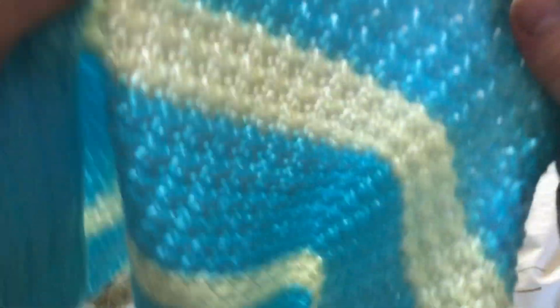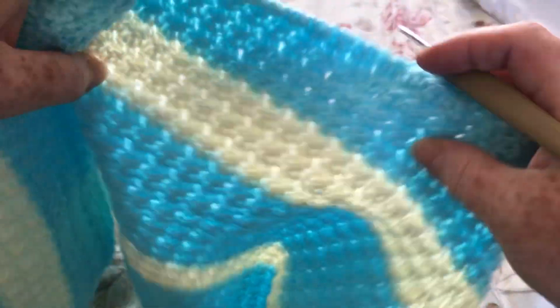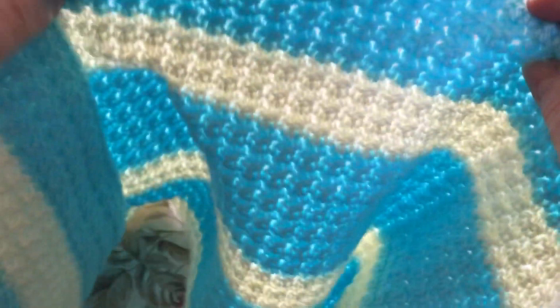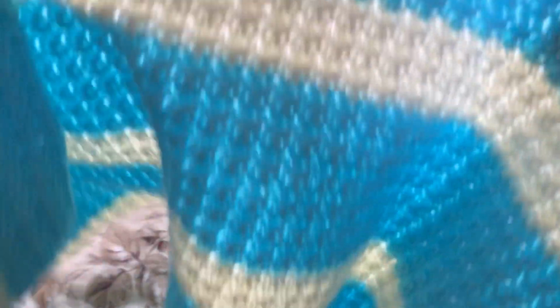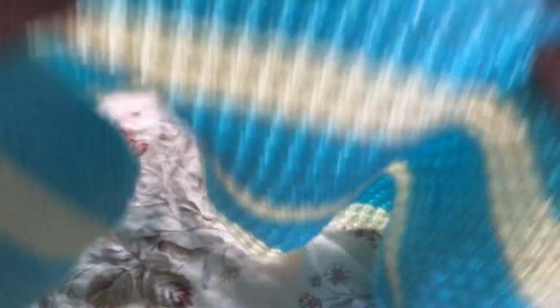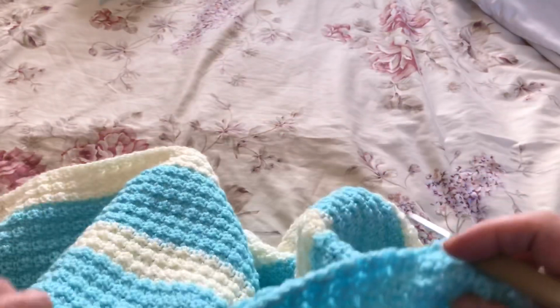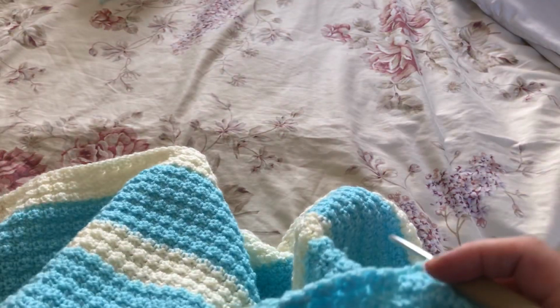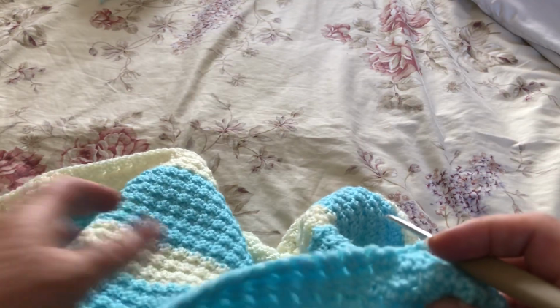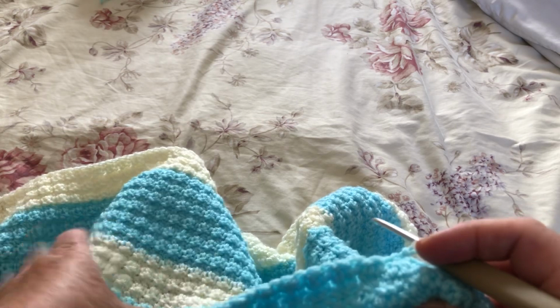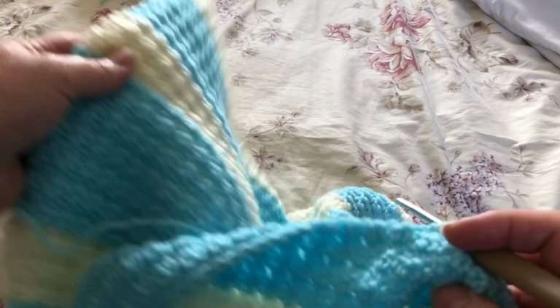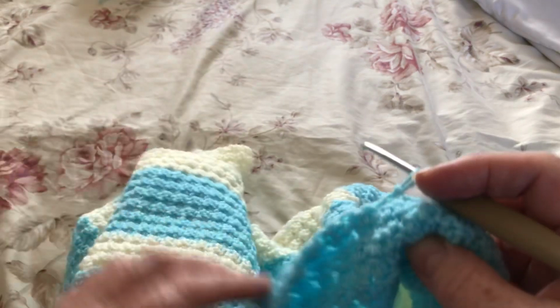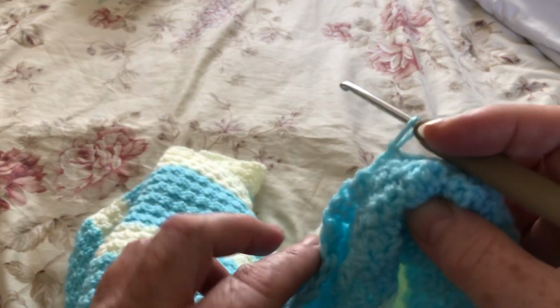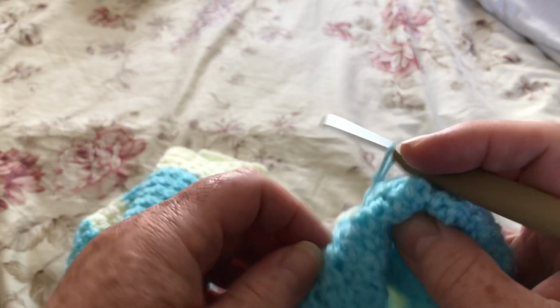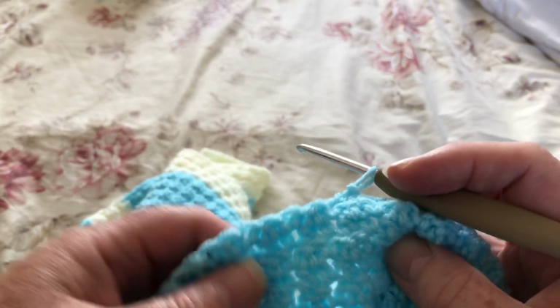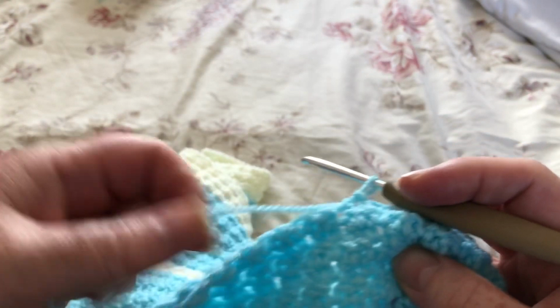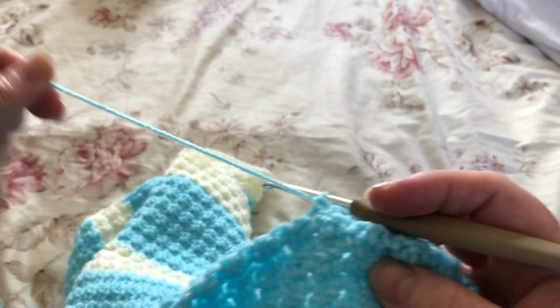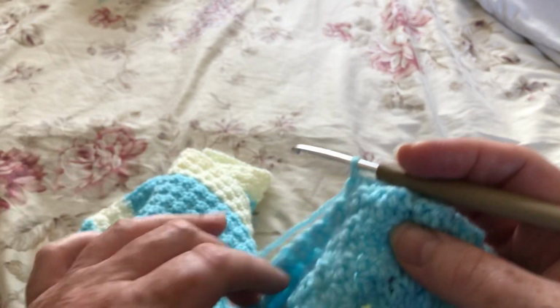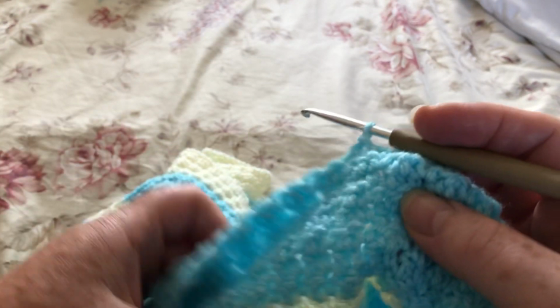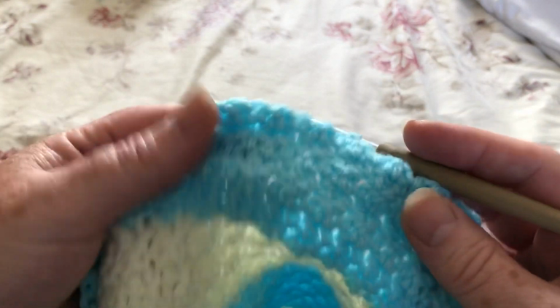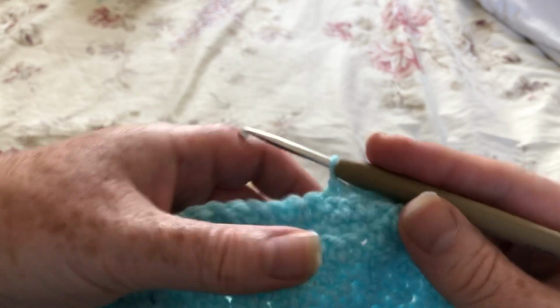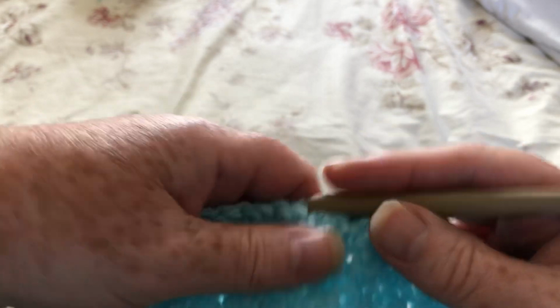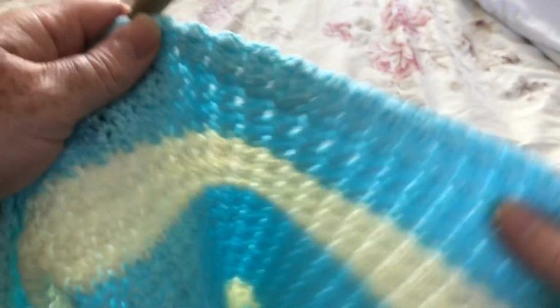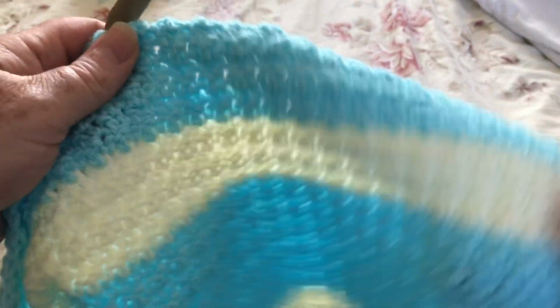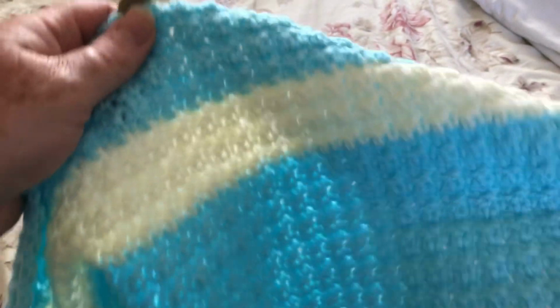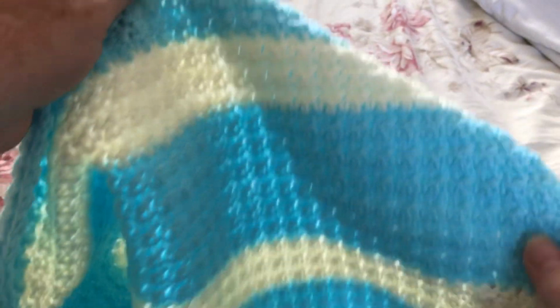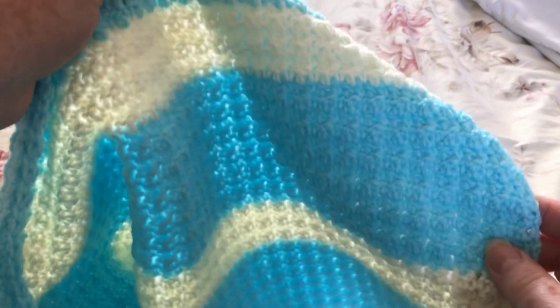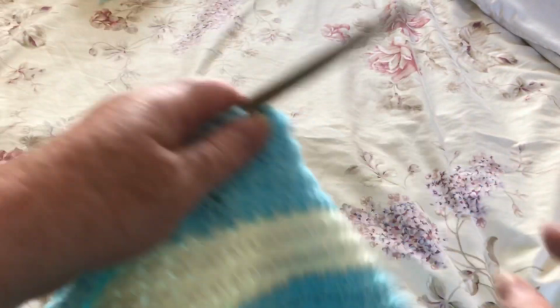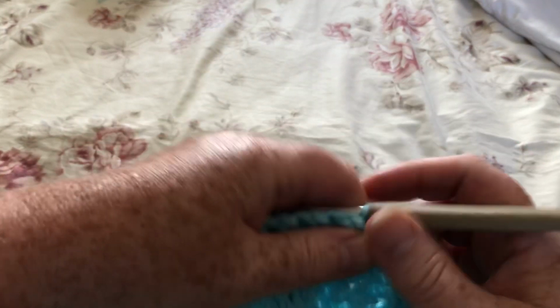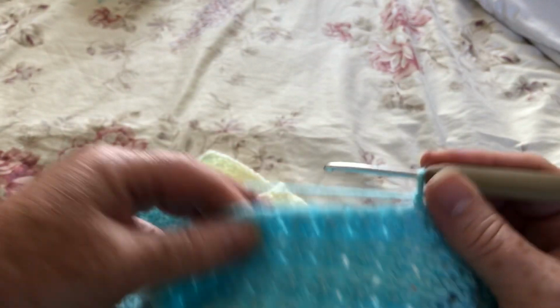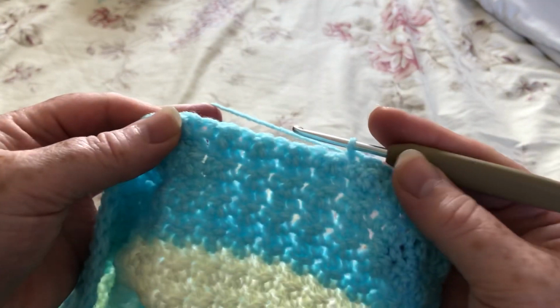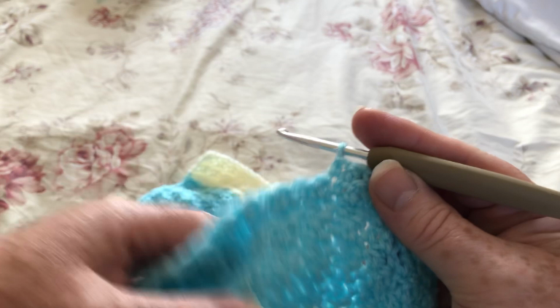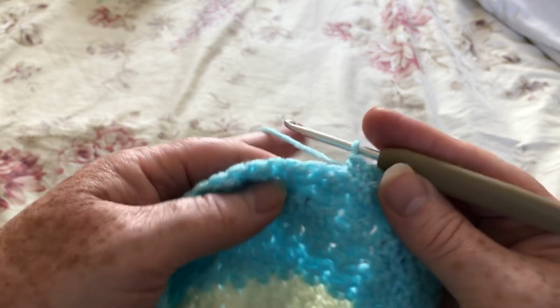Now this is a baby blanket that I'm making for my grandson Tyler. When he was first born I made quite a lot, but they're looking a little tired so I thought I'd do a few more. I'm really pleased with the way it's turning out, so I'll probably do this as a tutorial at some point.